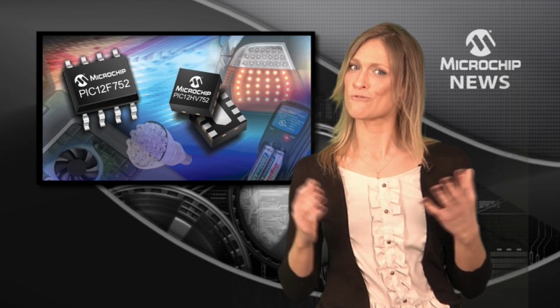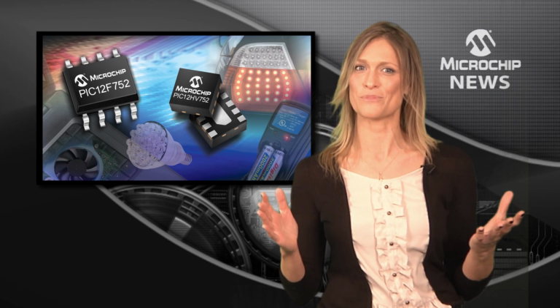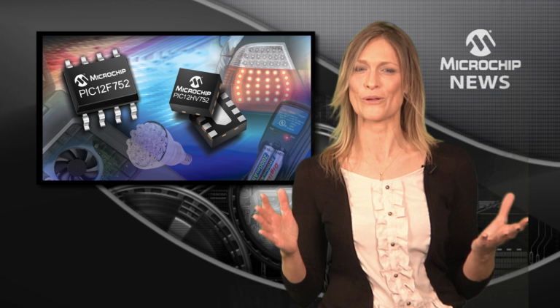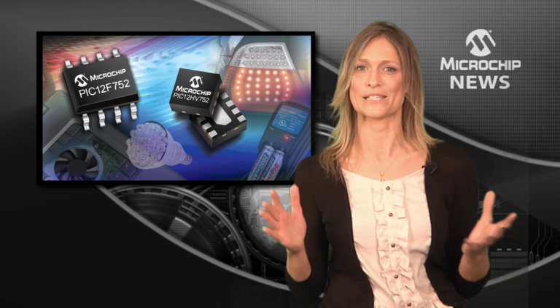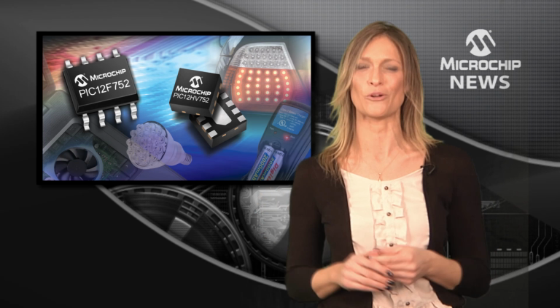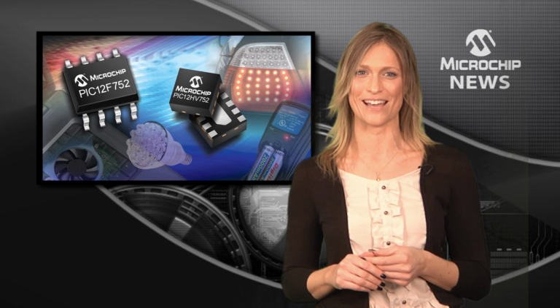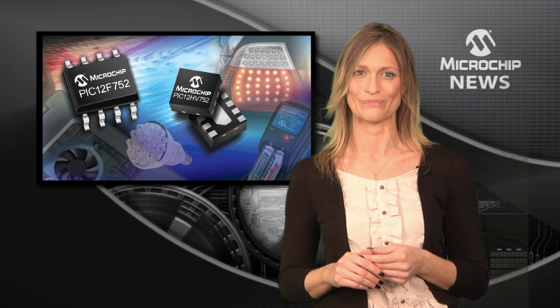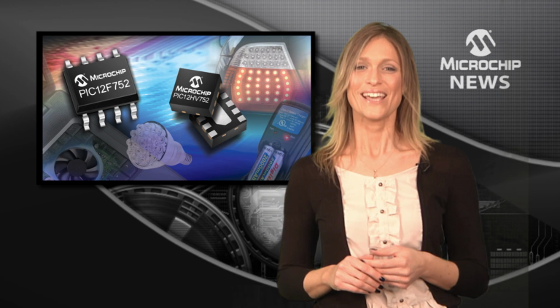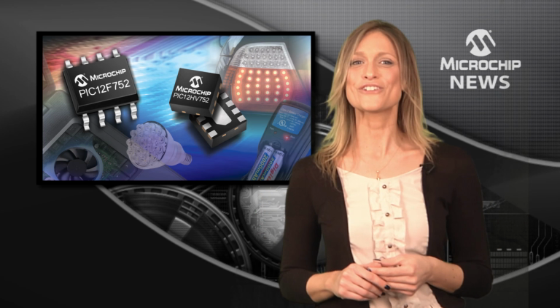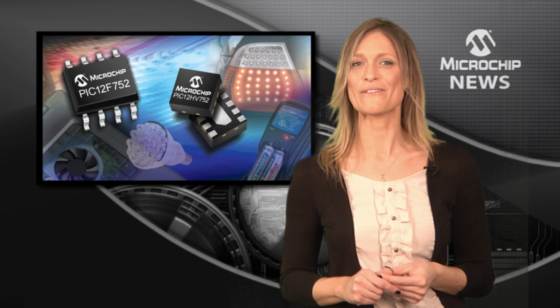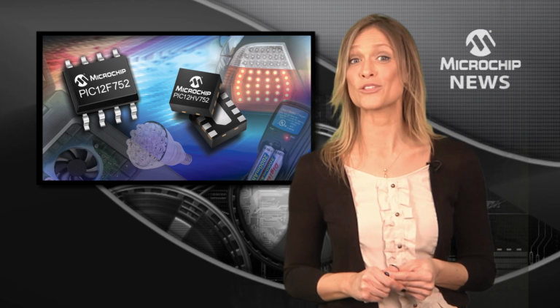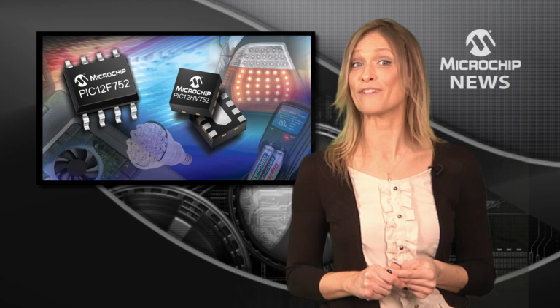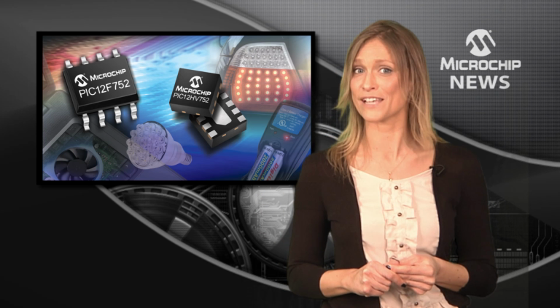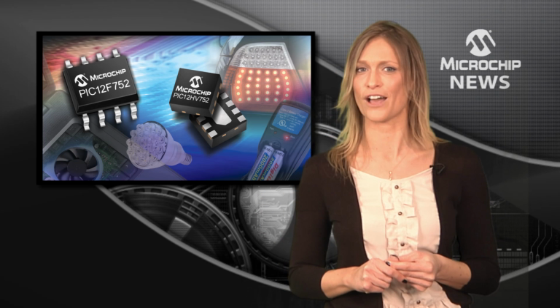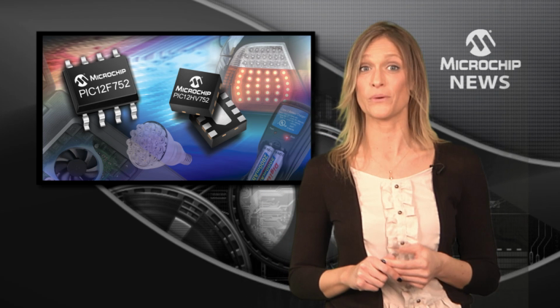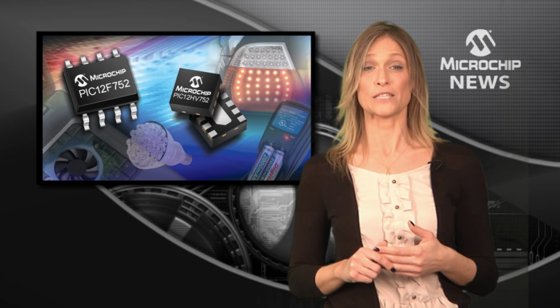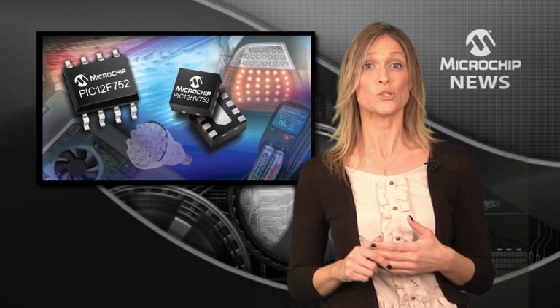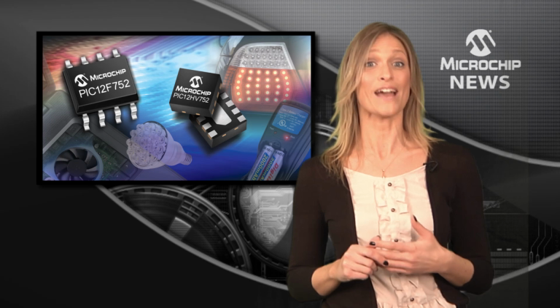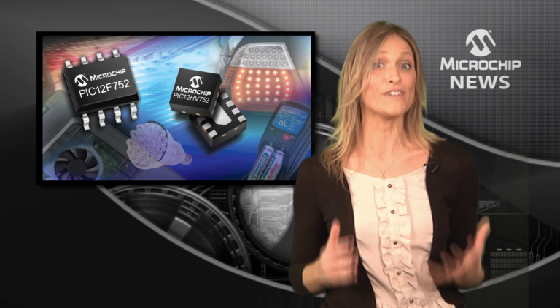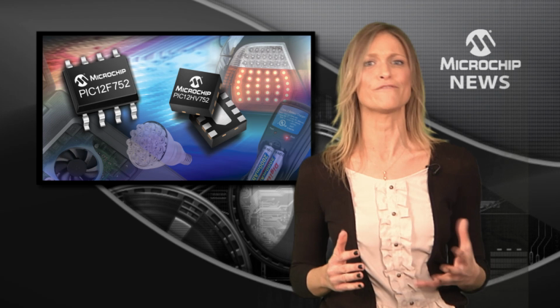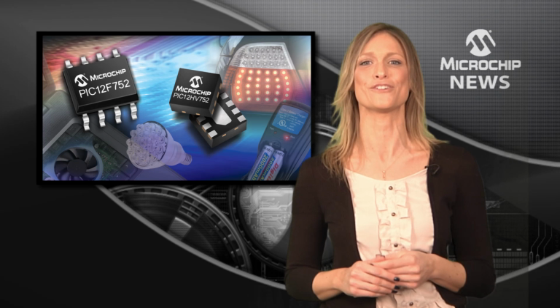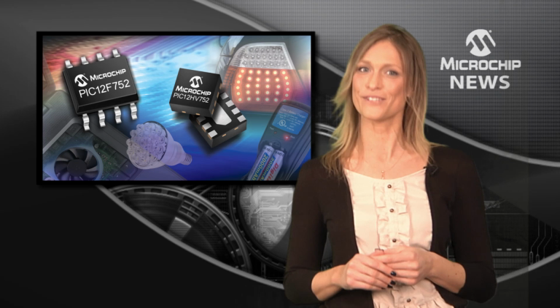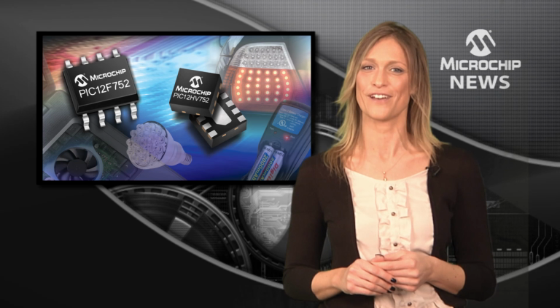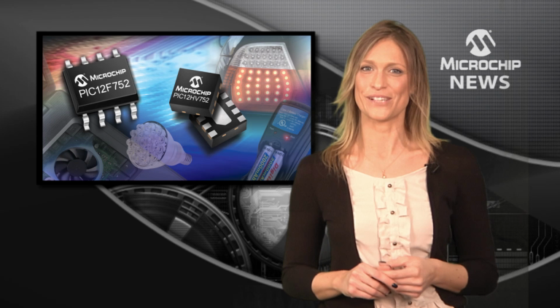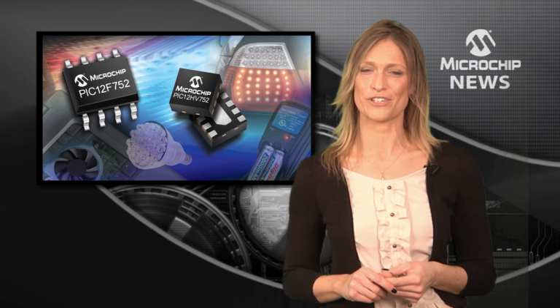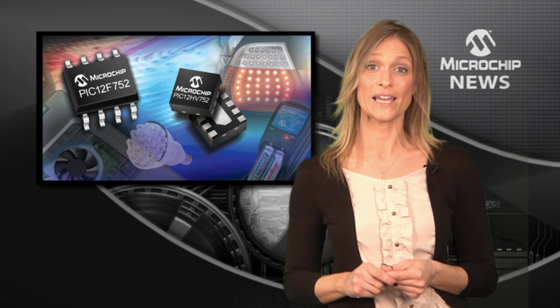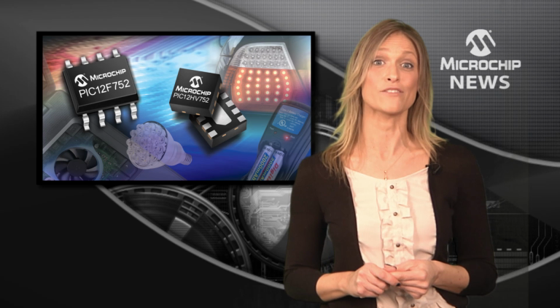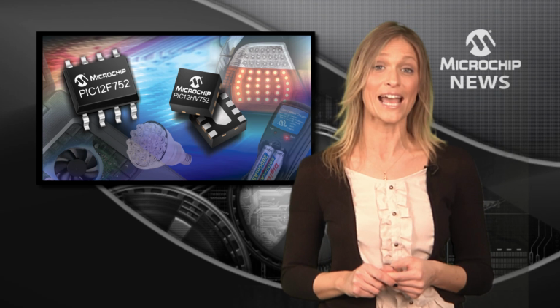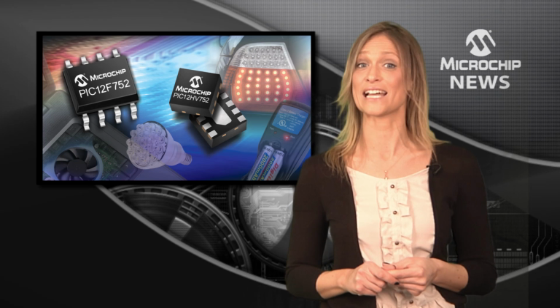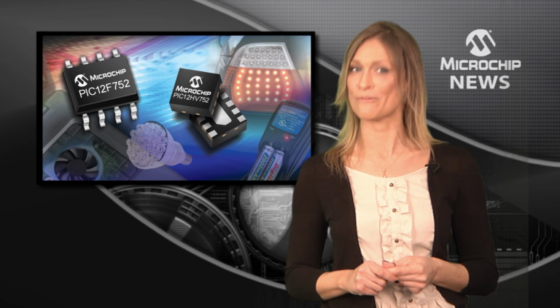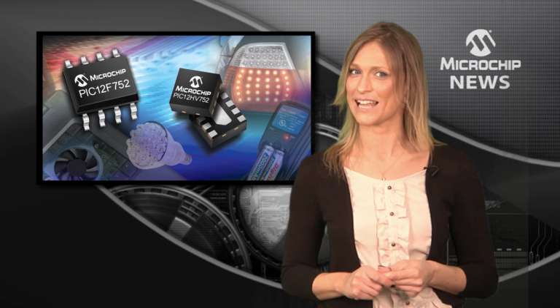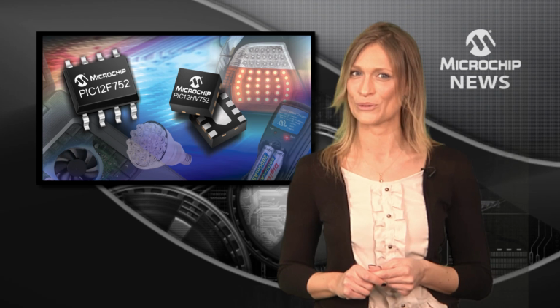You can try out the PIC12F752 and PIC12HV752 for yourself using Microchip's PICkit3 and standard MPLAB tools.